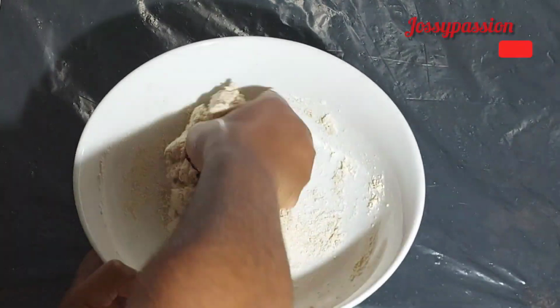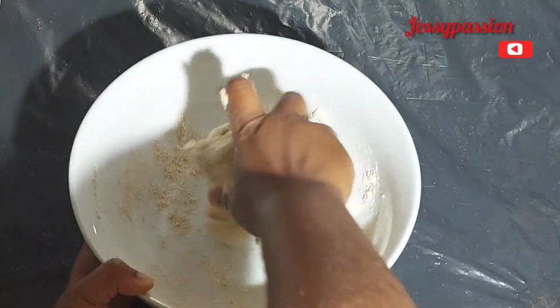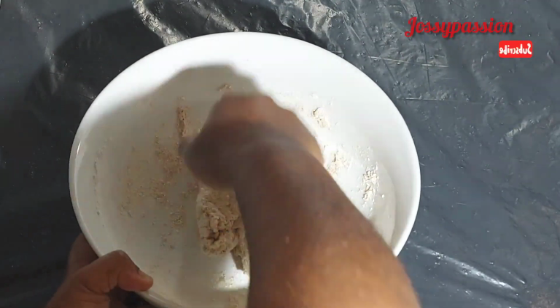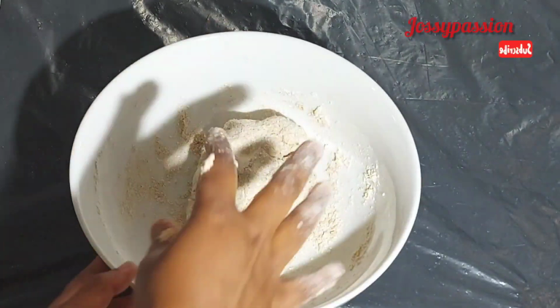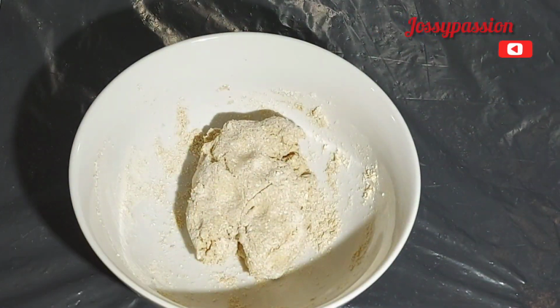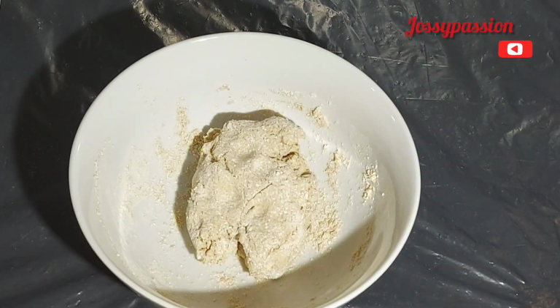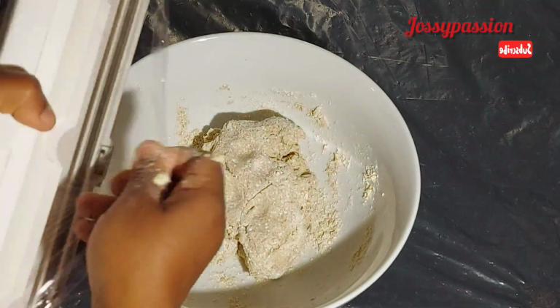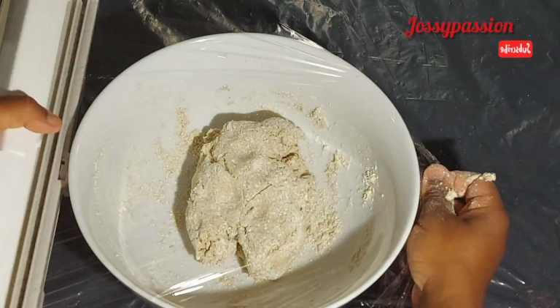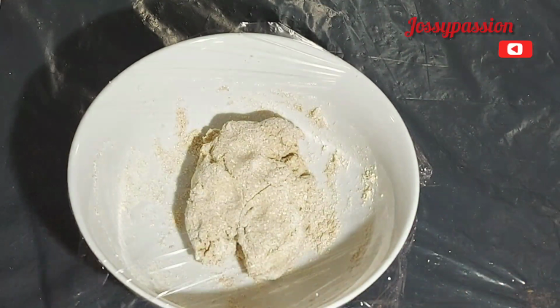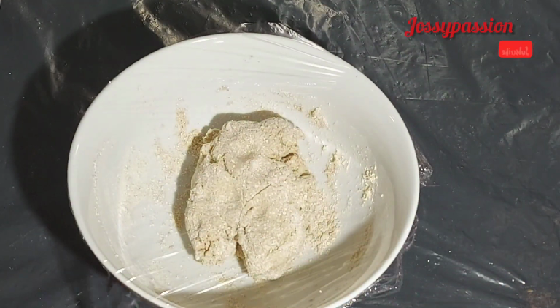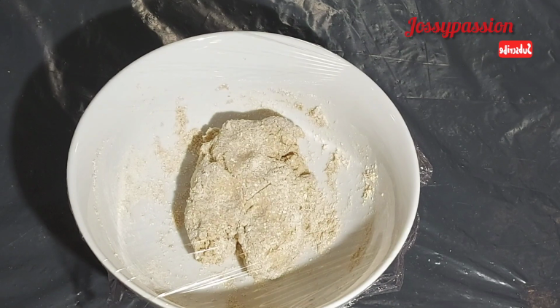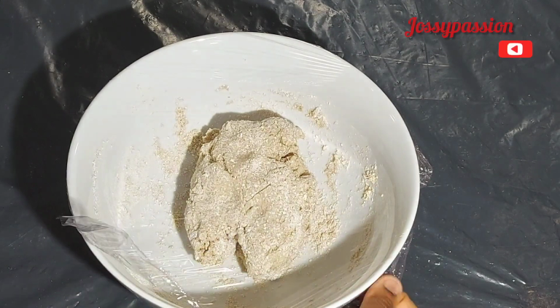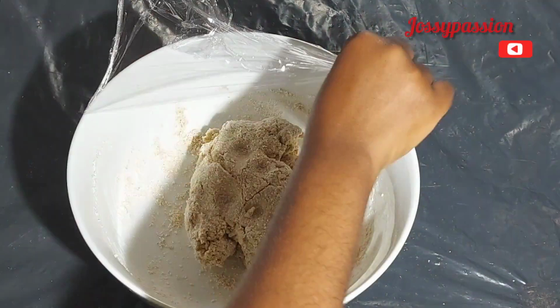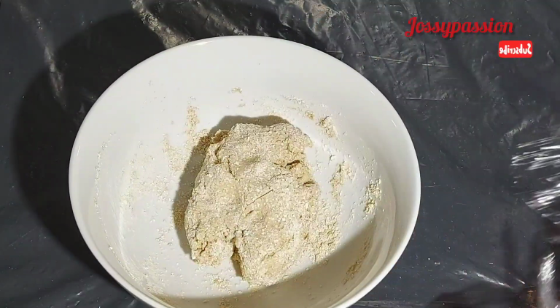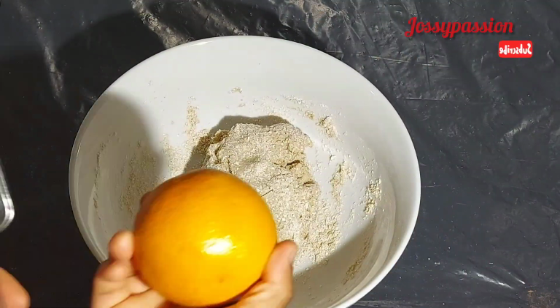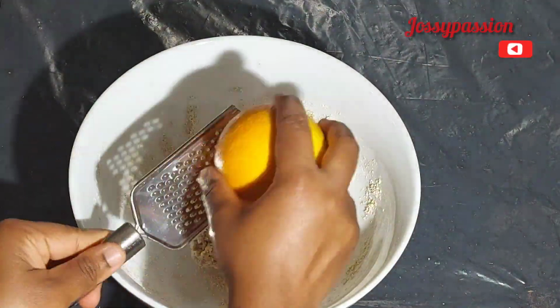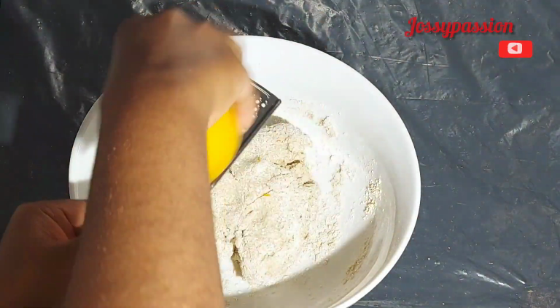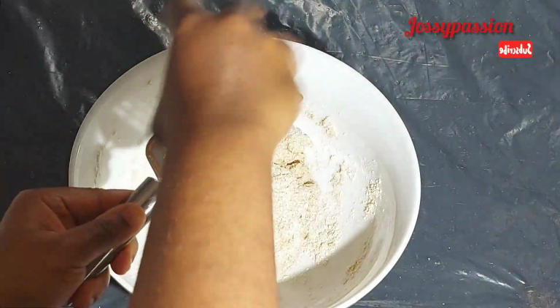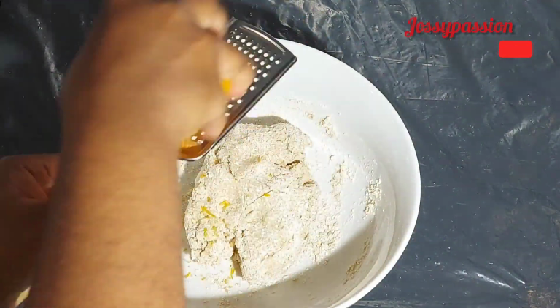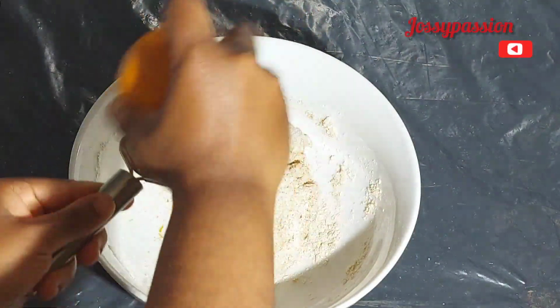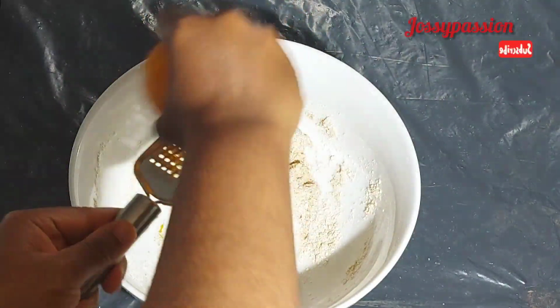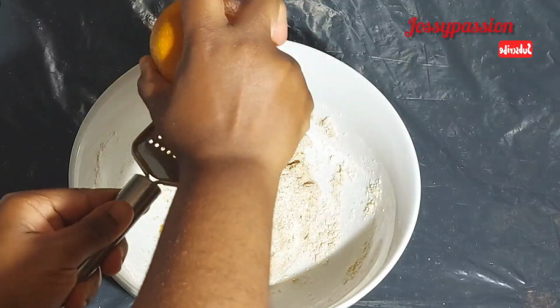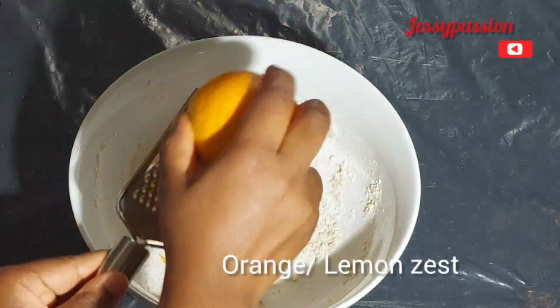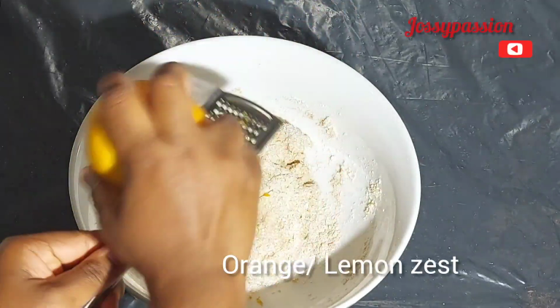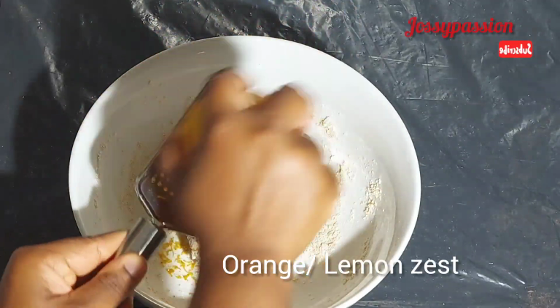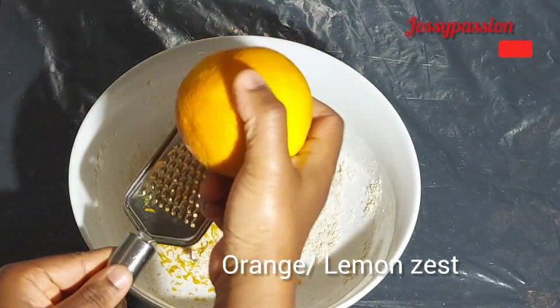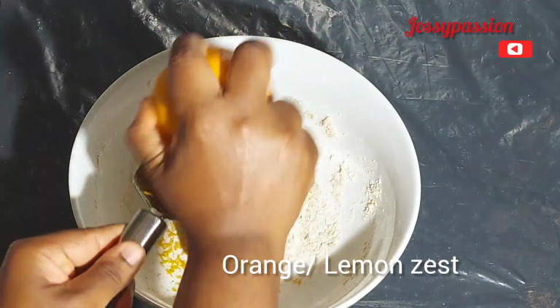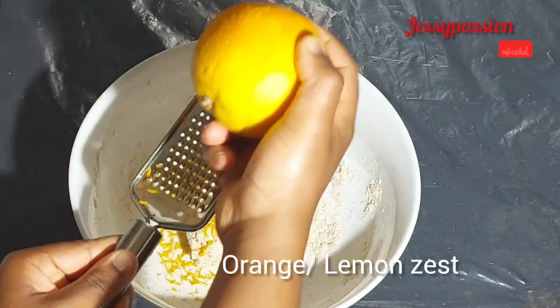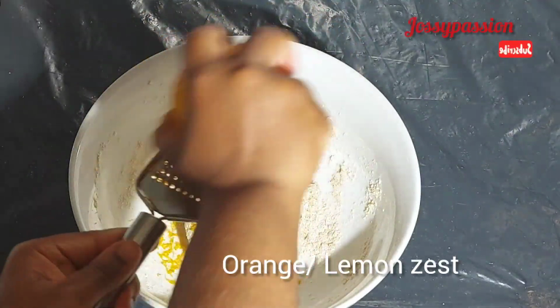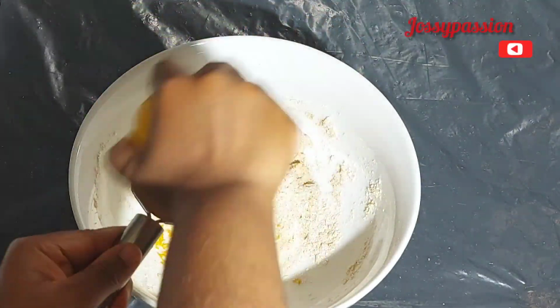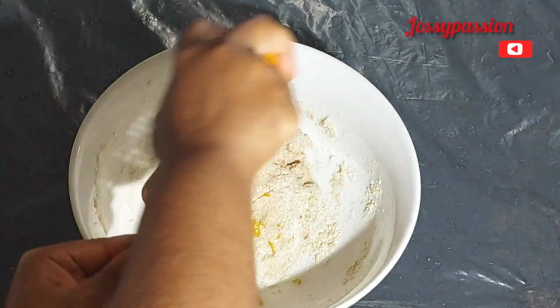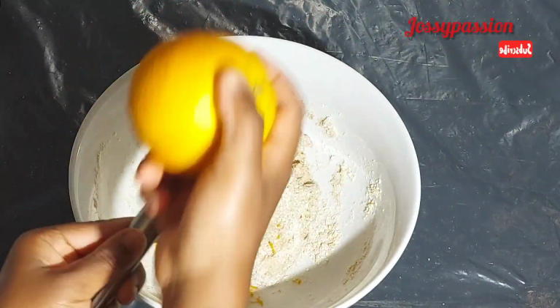Then cover it once you are done and allow it to sit for at least 15 to 20 minutes before you get back to it. Then after 15 minutes, grate the zest of one orange — you can use lemon, or you can skip this step.